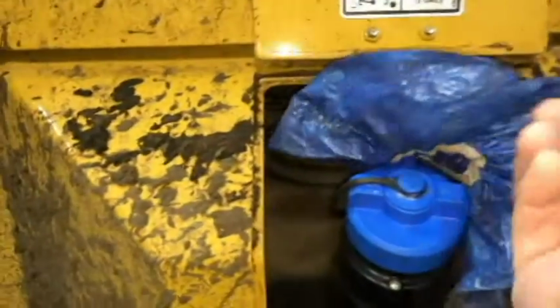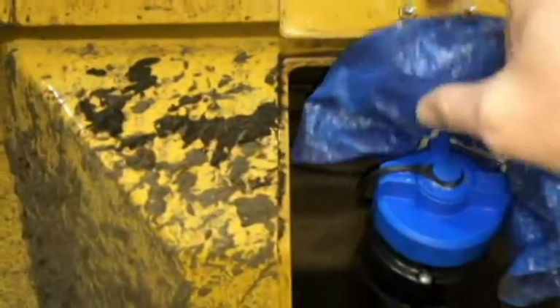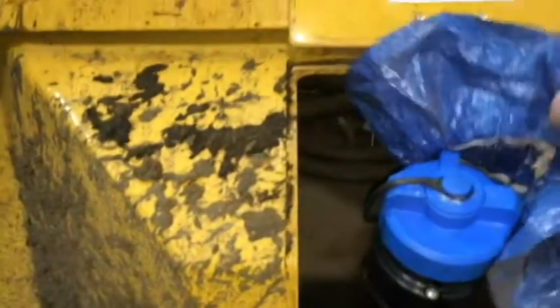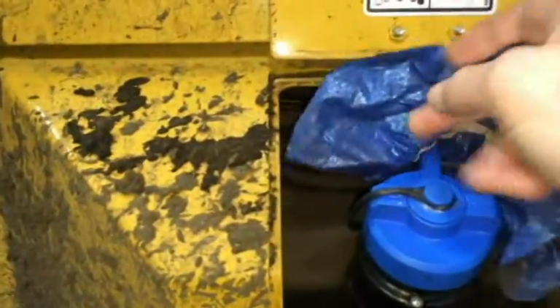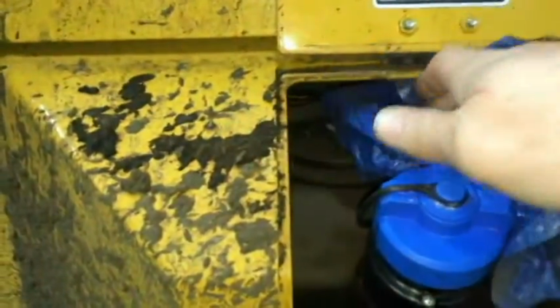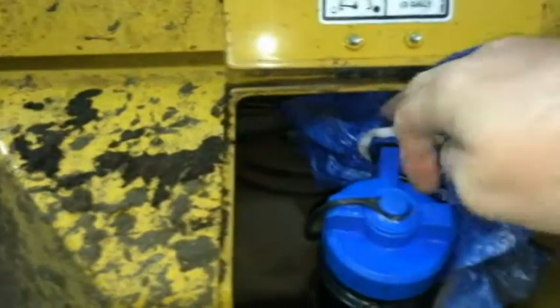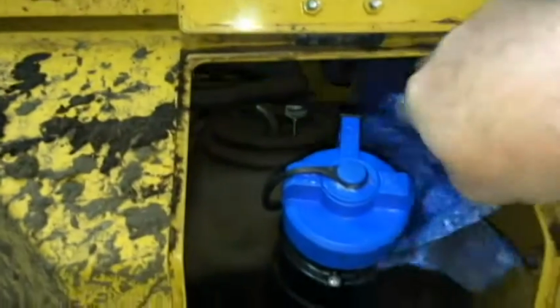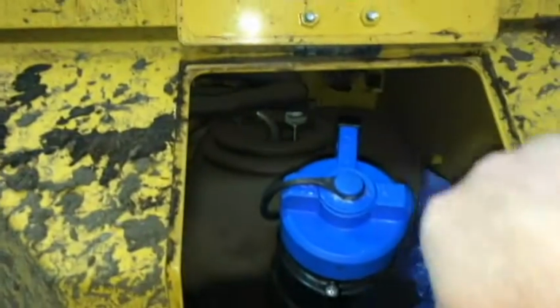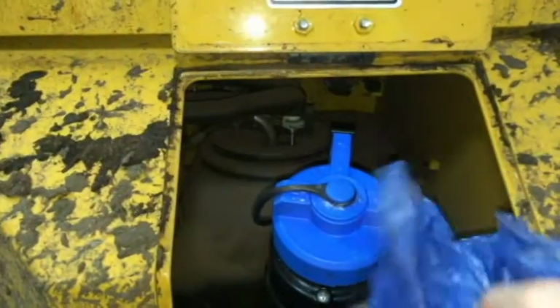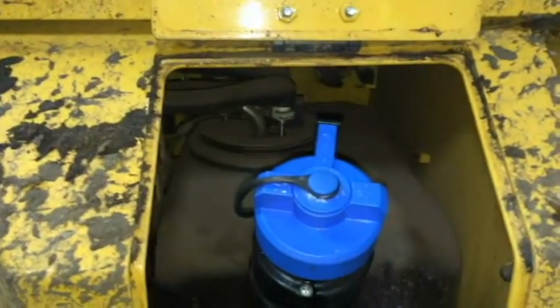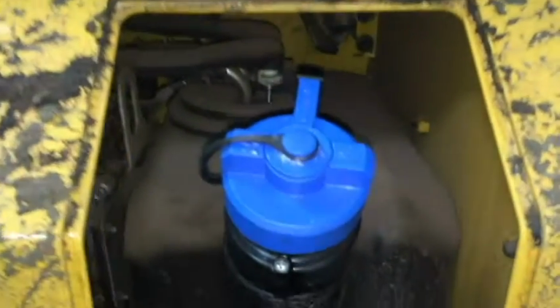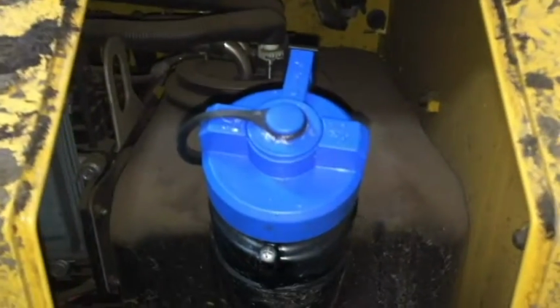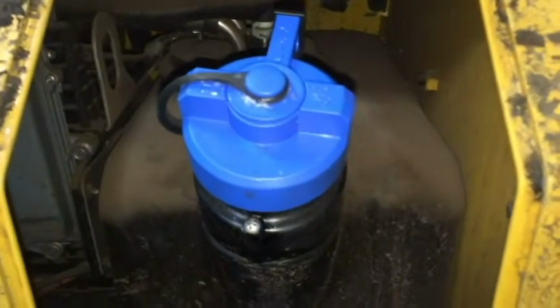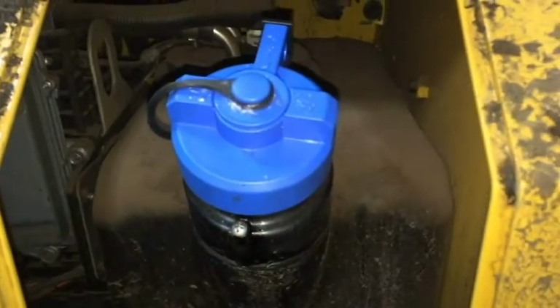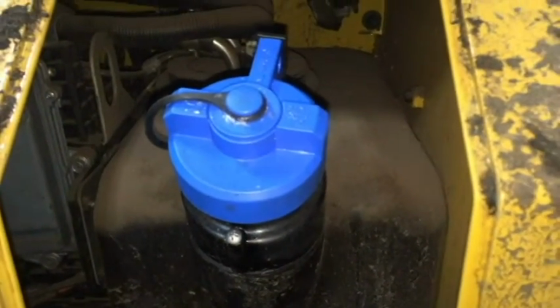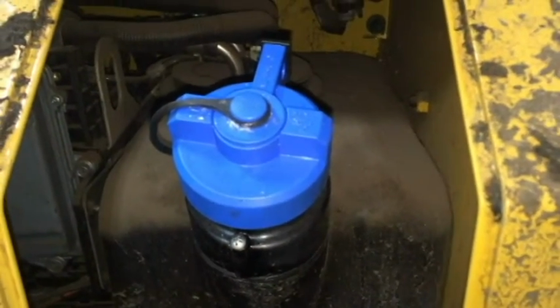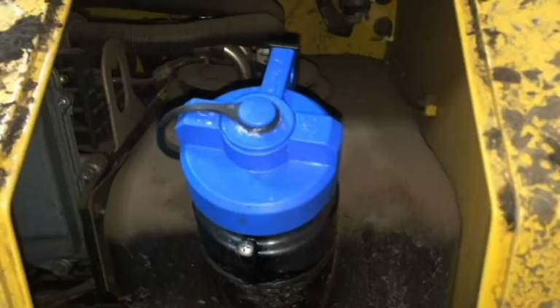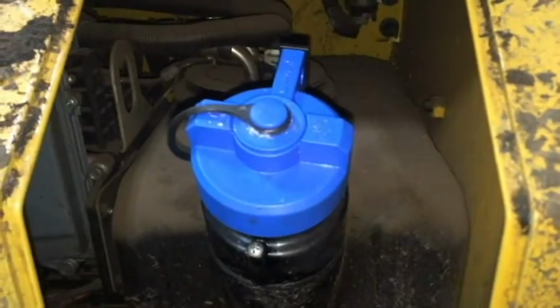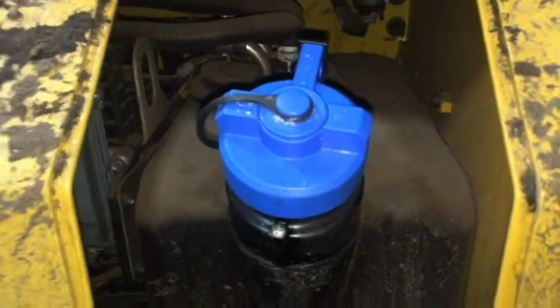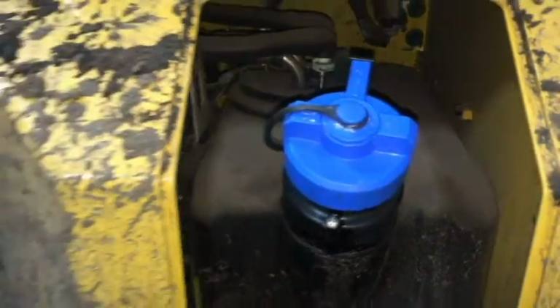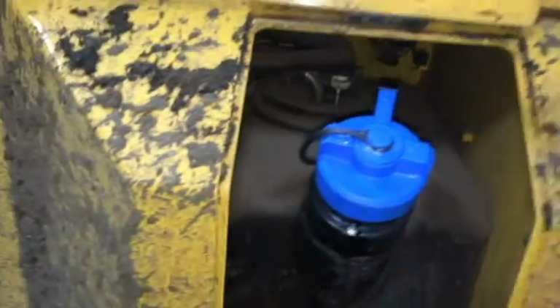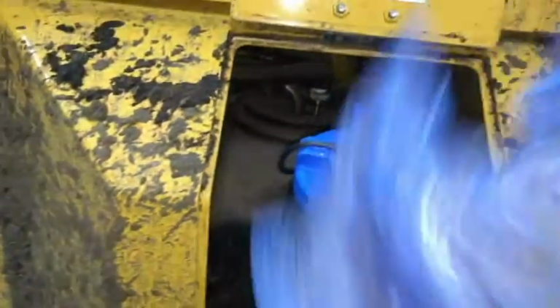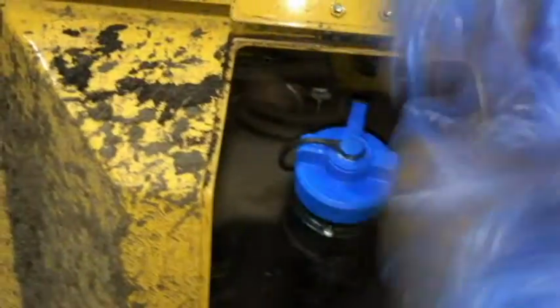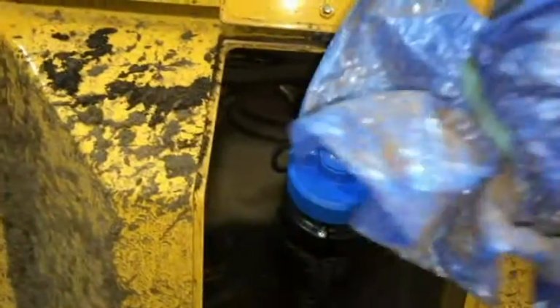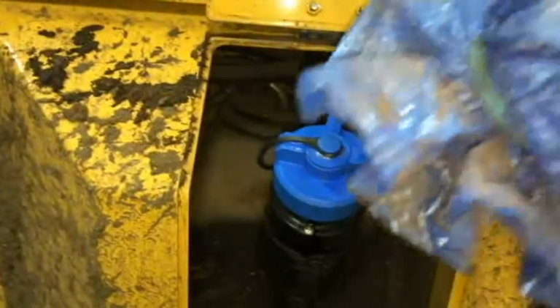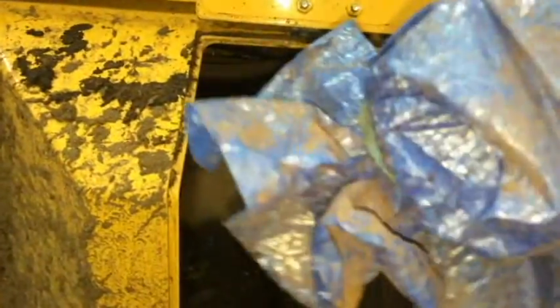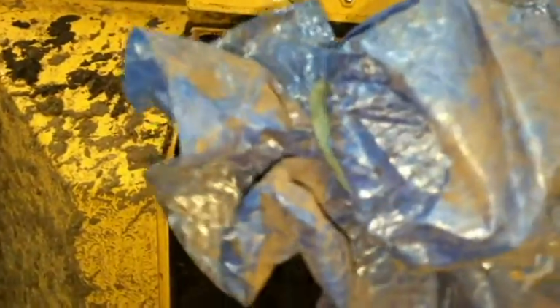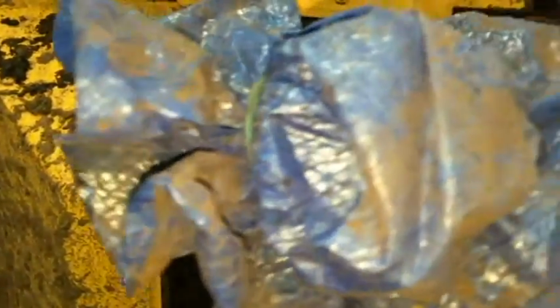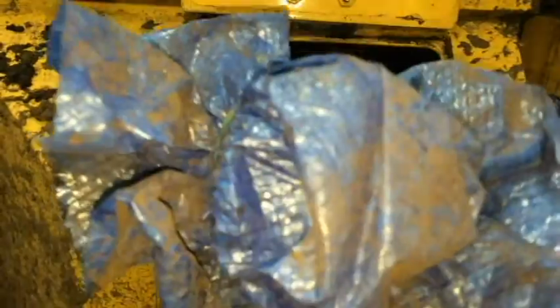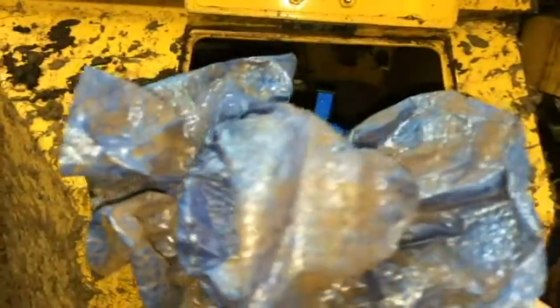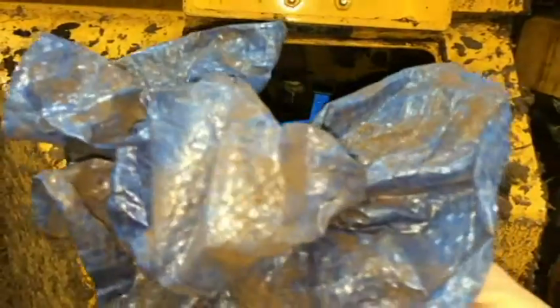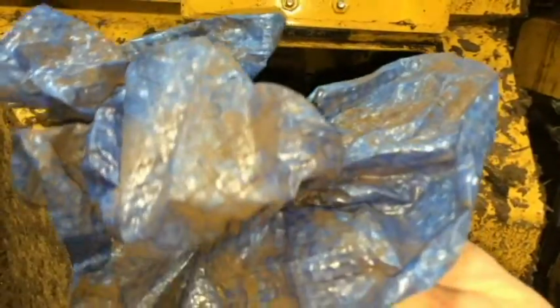Diesel exhaust fluid is extremely contaminant sensitive. Using a DEF Booty, you are following the engine manufacturer's specific suggestions because you are keeping the area clean, all without your operators needing to wipe it off prior to refilling with DEF.